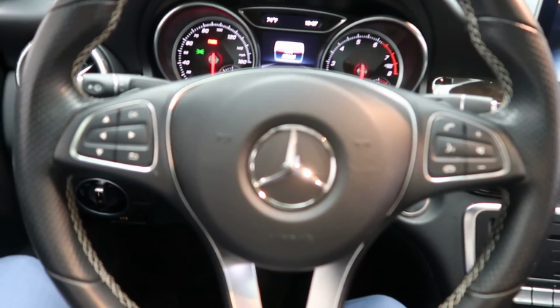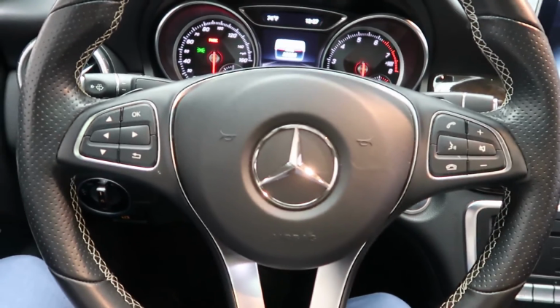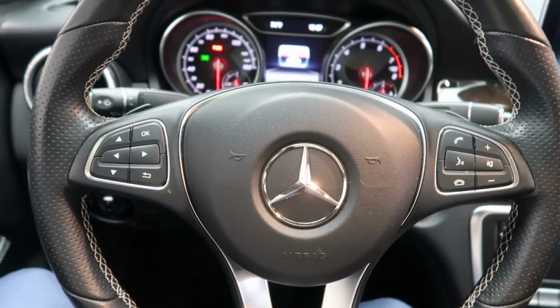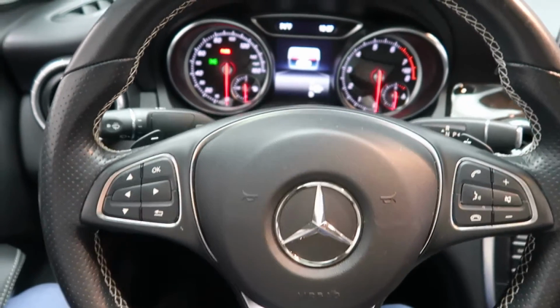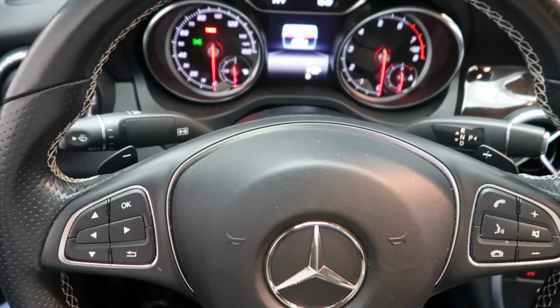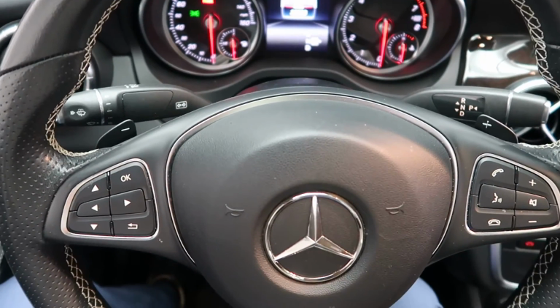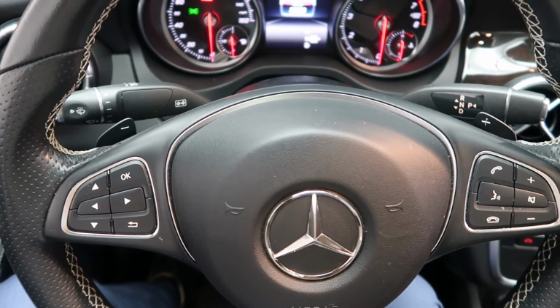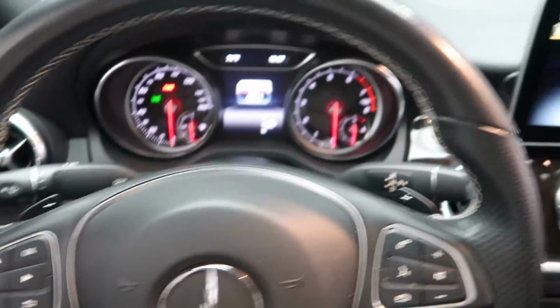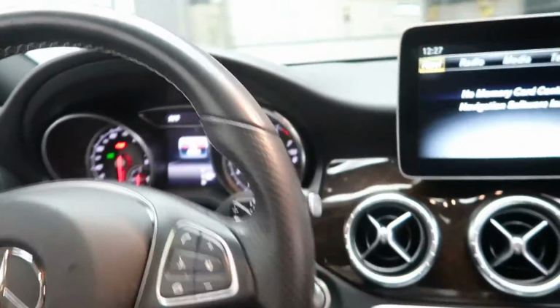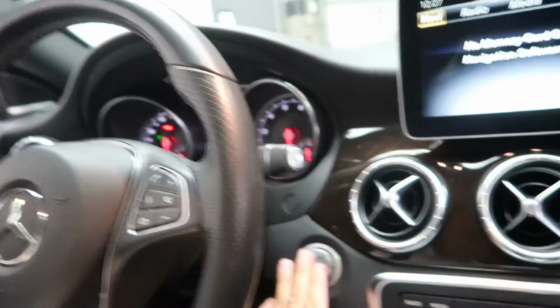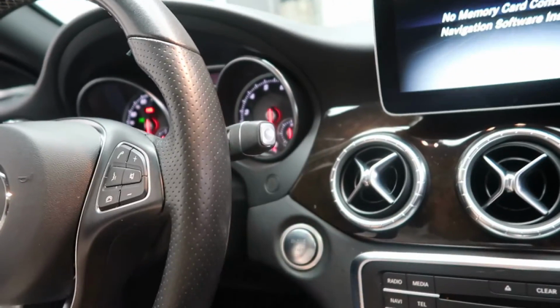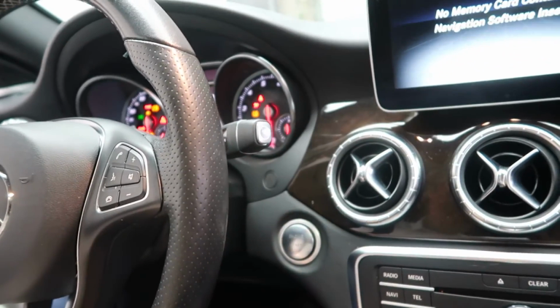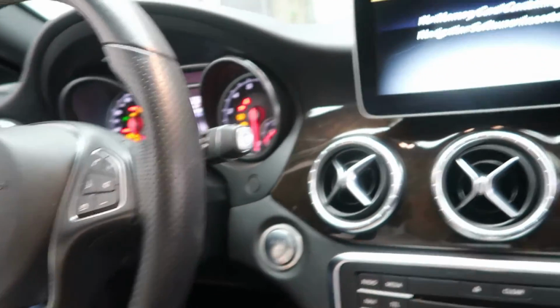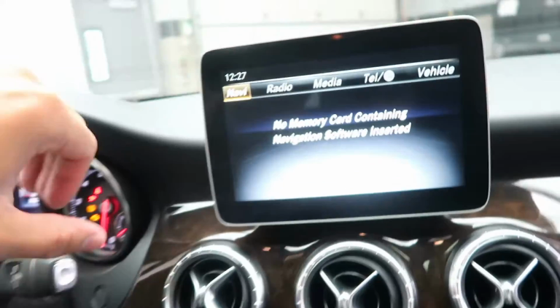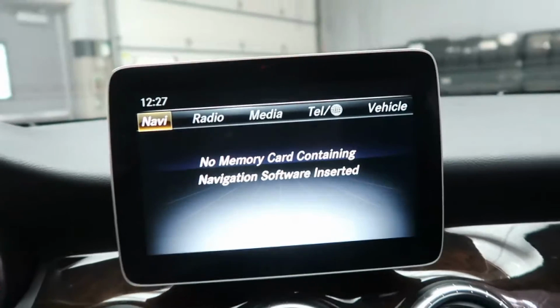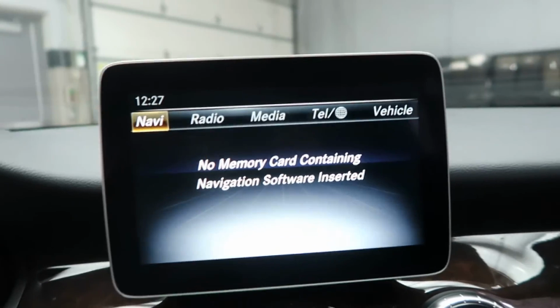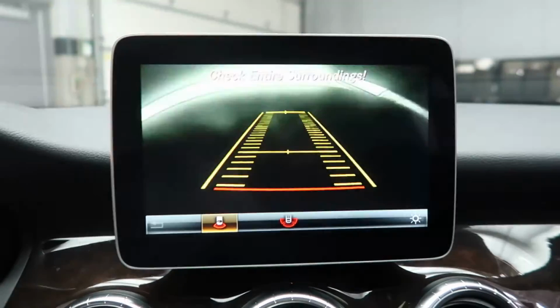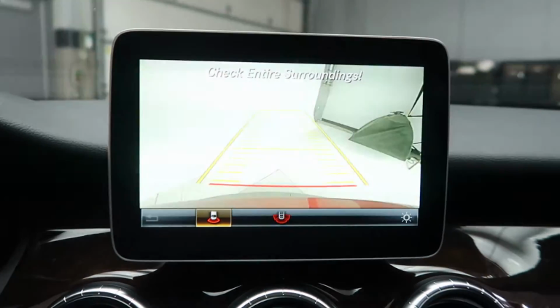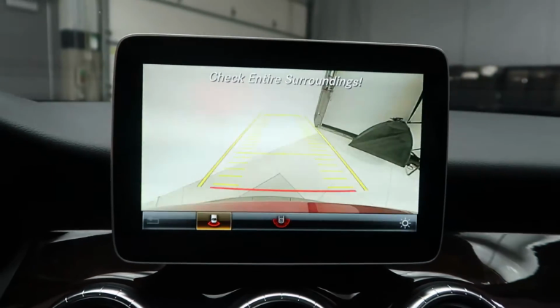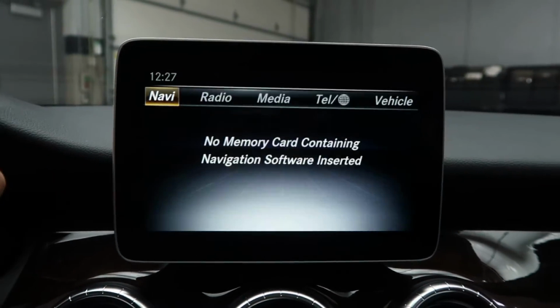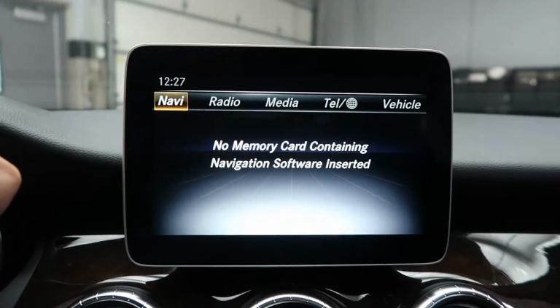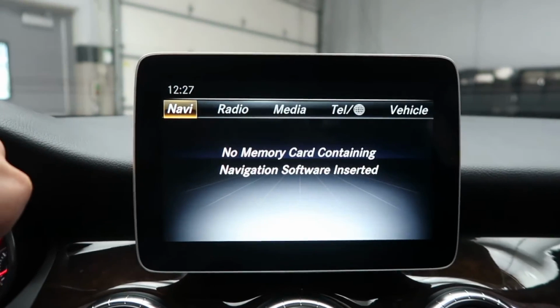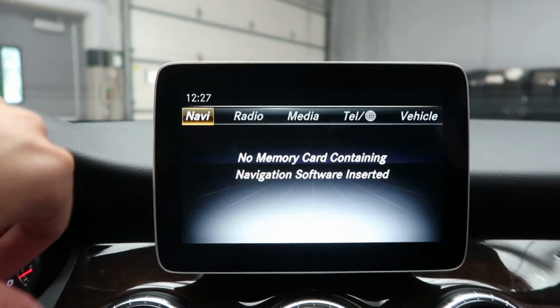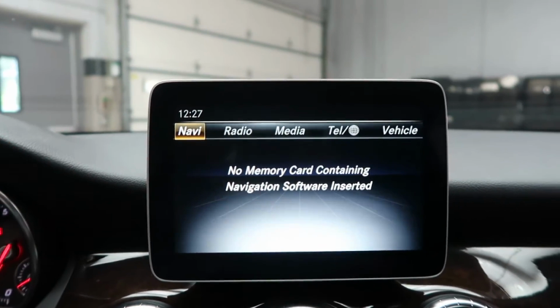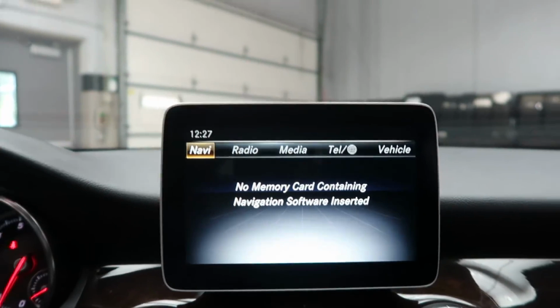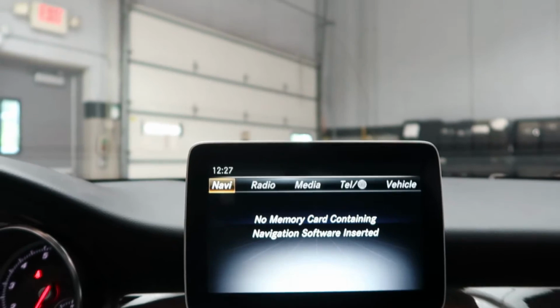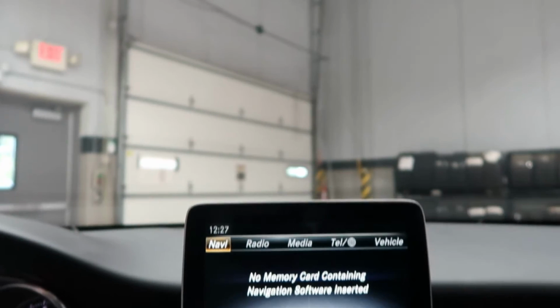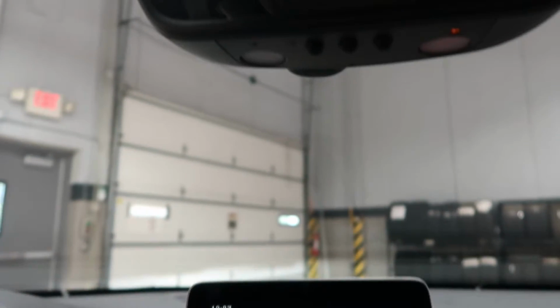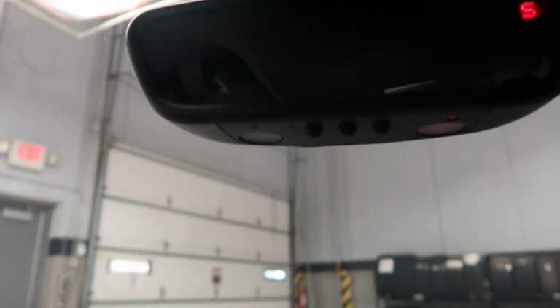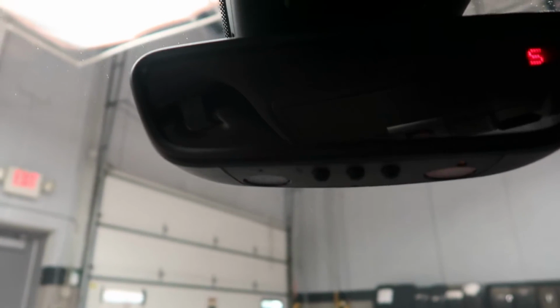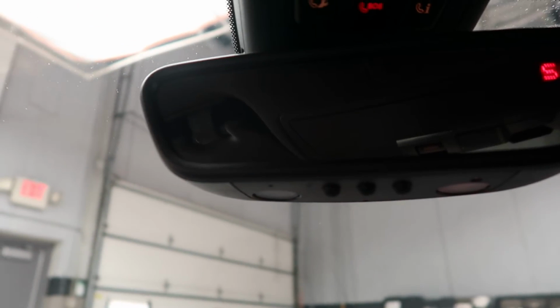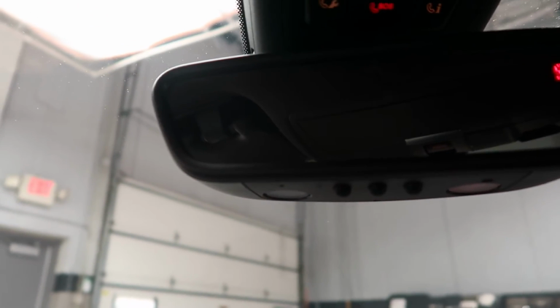Steering wheel controls. Paddle shifters for extra performance. Push start ignition. Rear view backup camera. Convenience package with garage door opener.